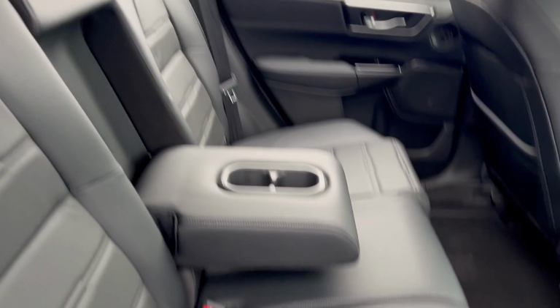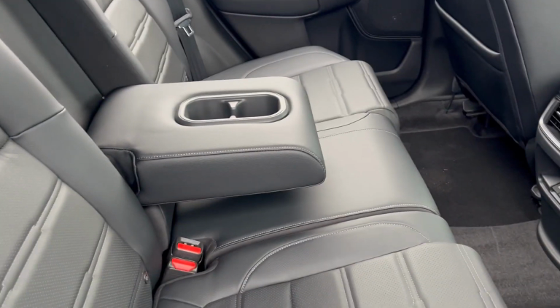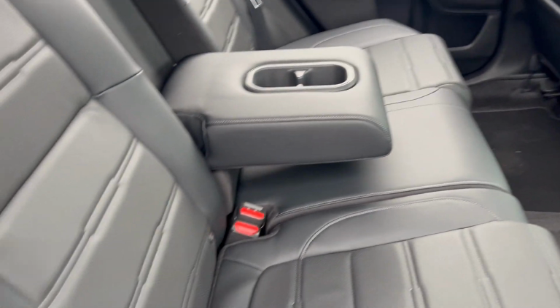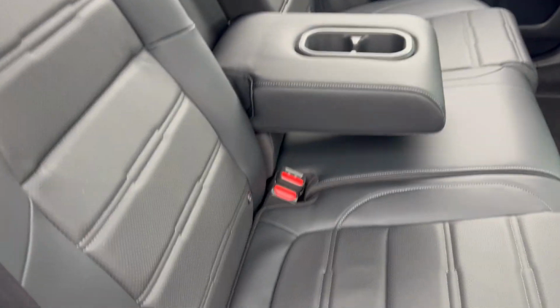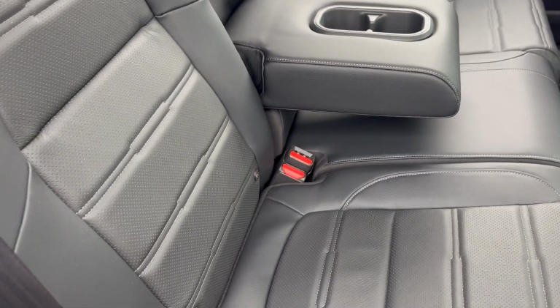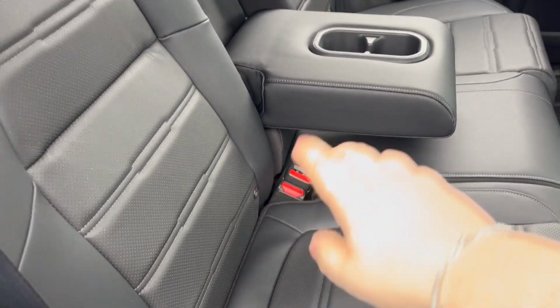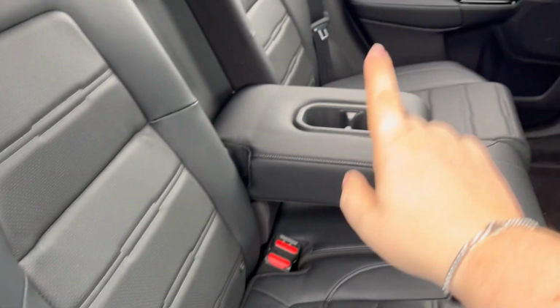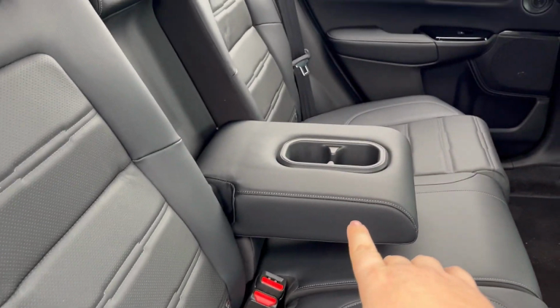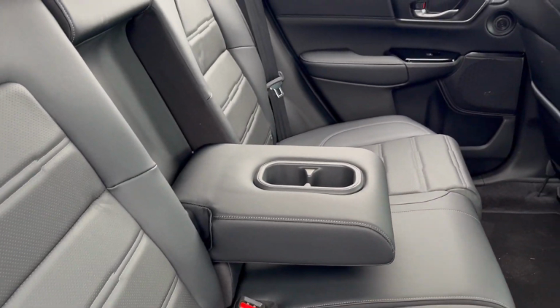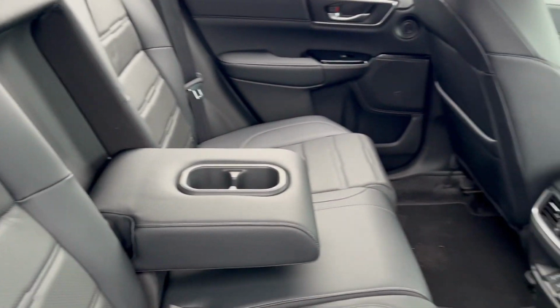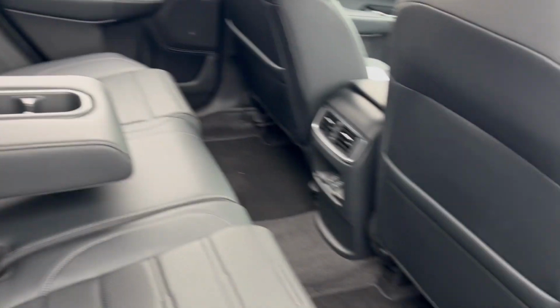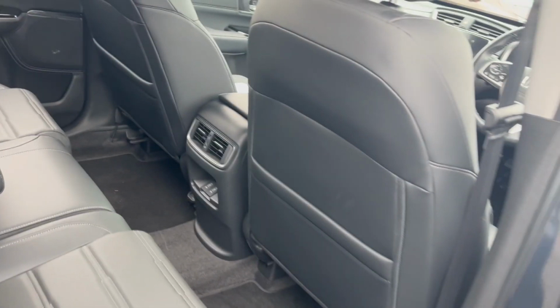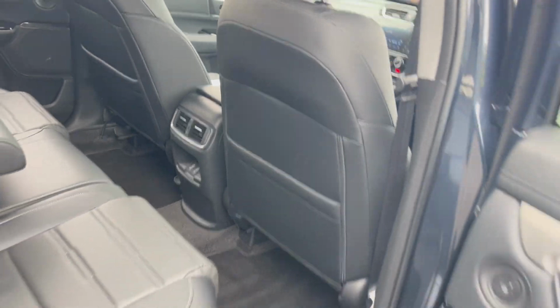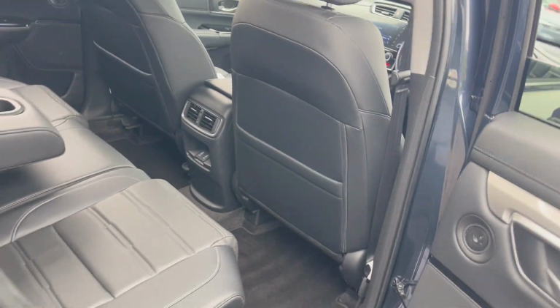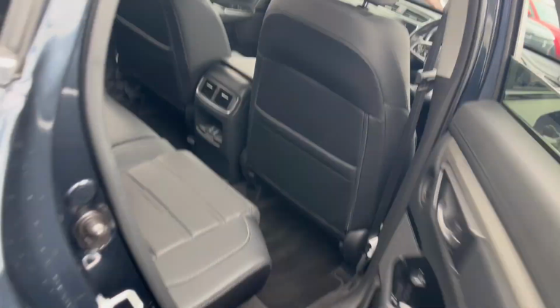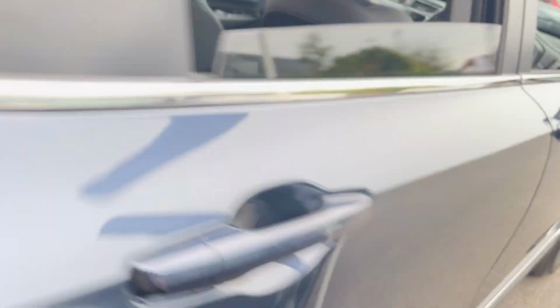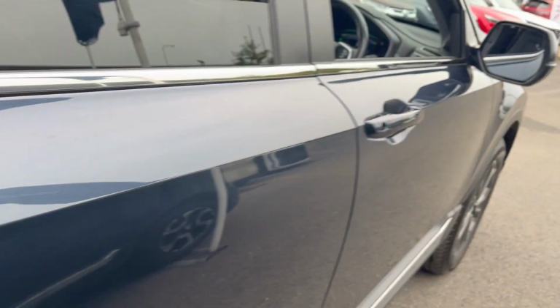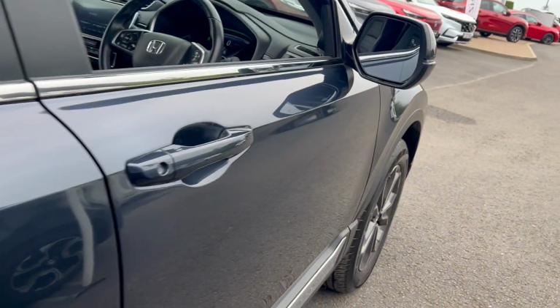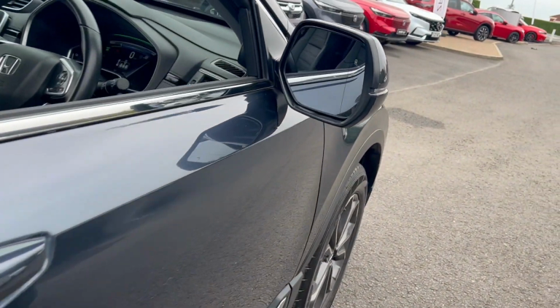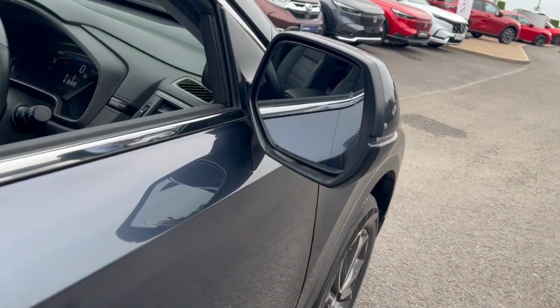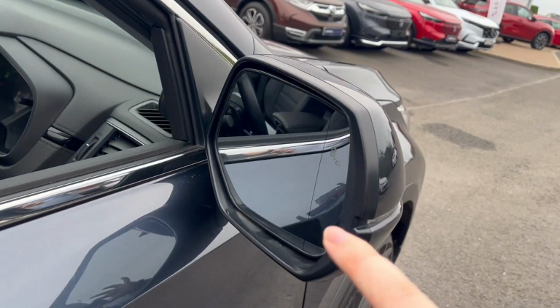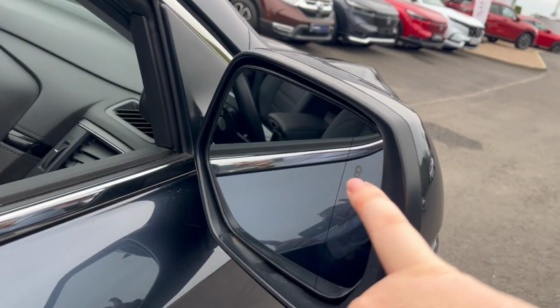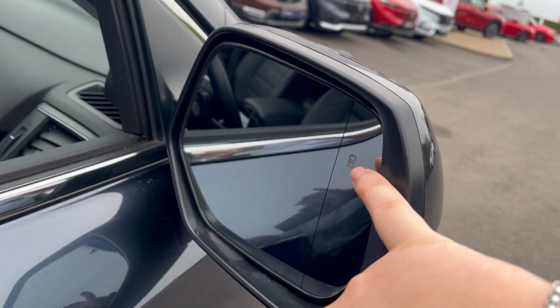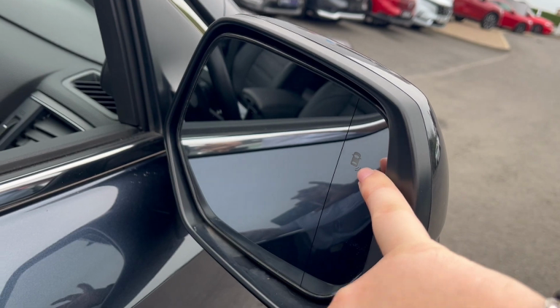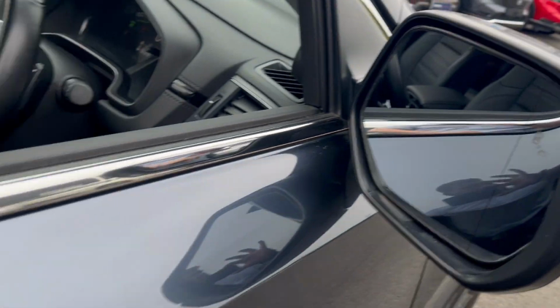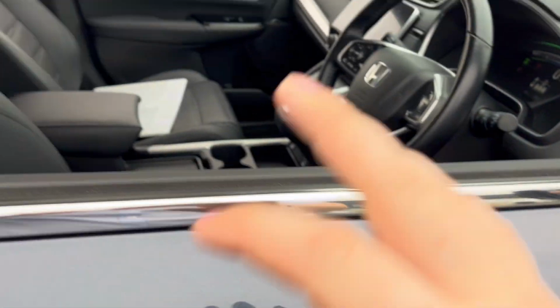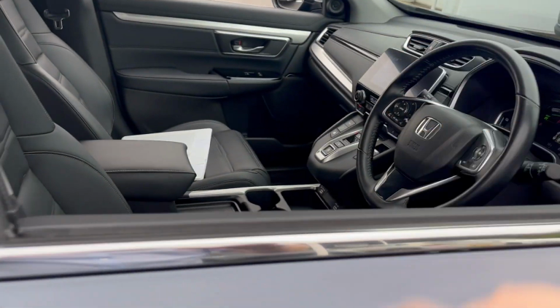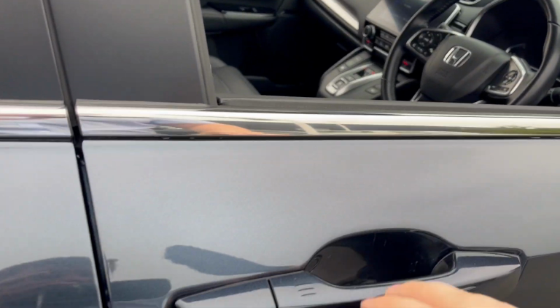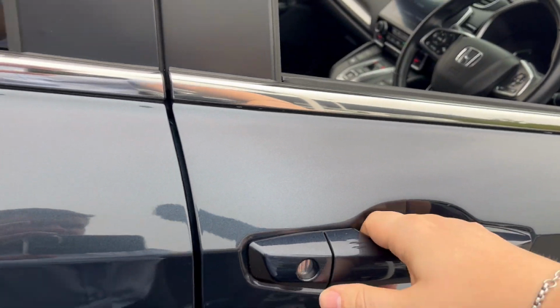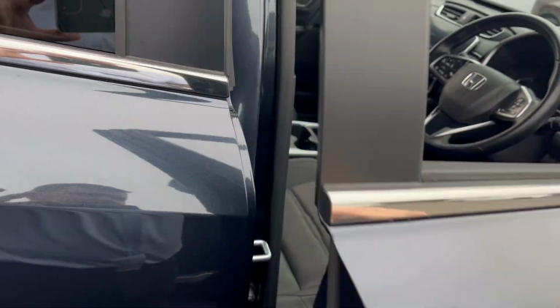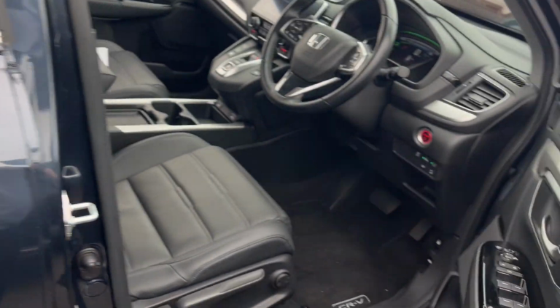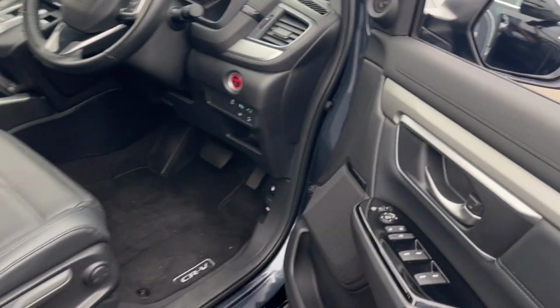Lever seats front and rear, ISOFIX seats on the rear, rear armrest with cup holders. Blind spot recognition just here, and also on the passenger side. Jump inside.